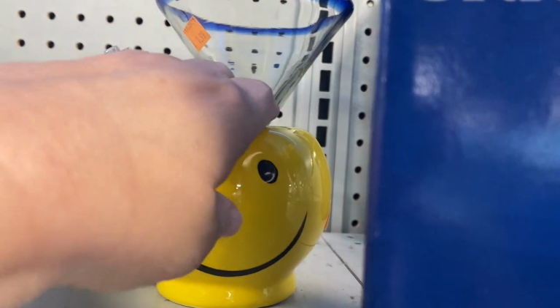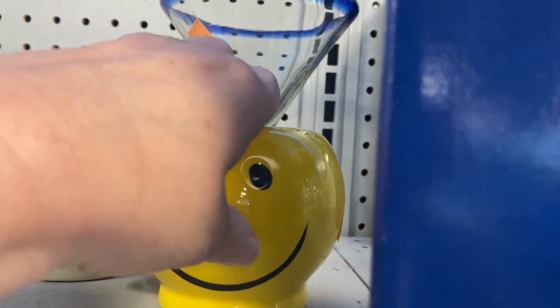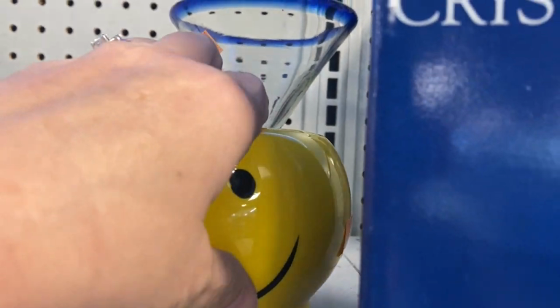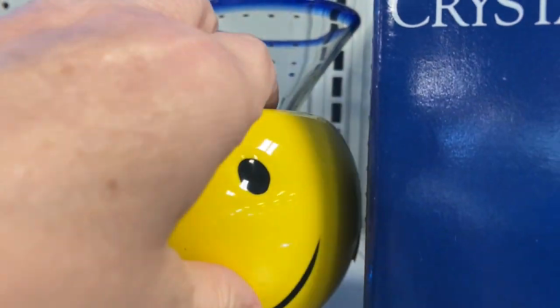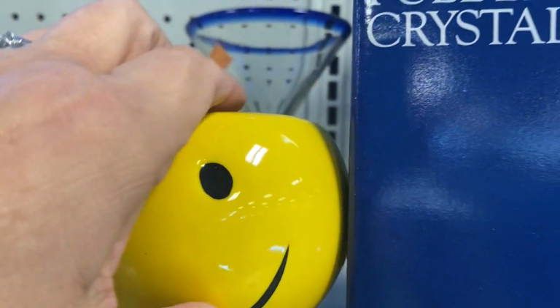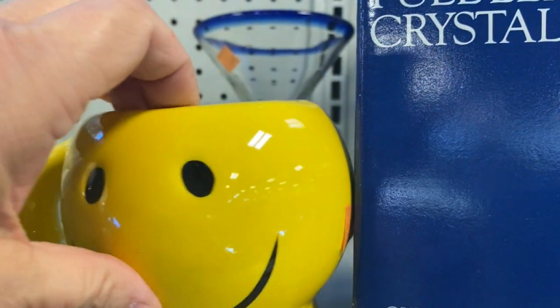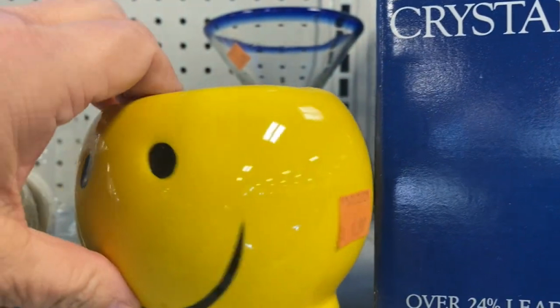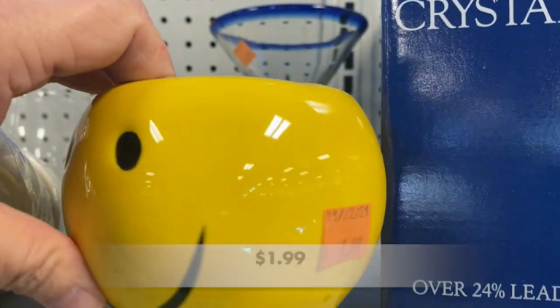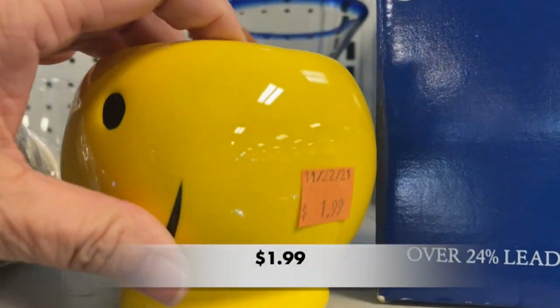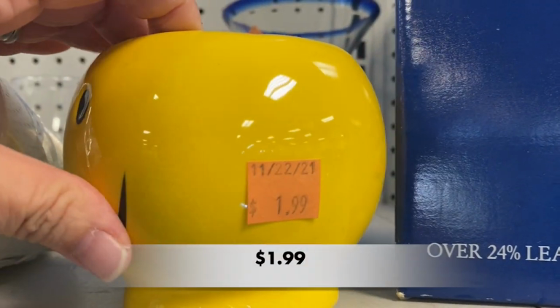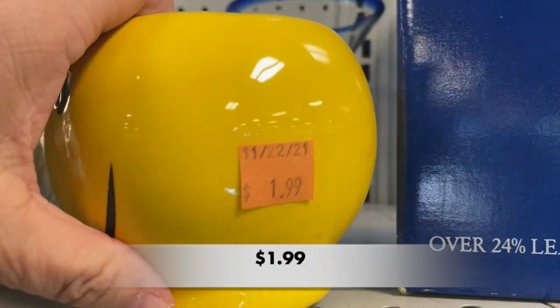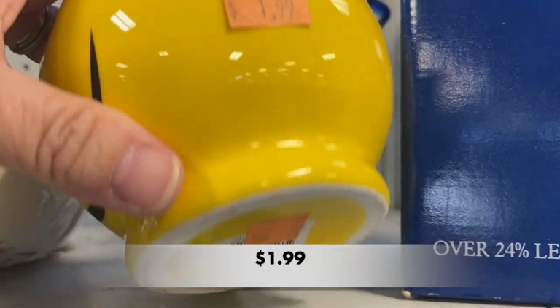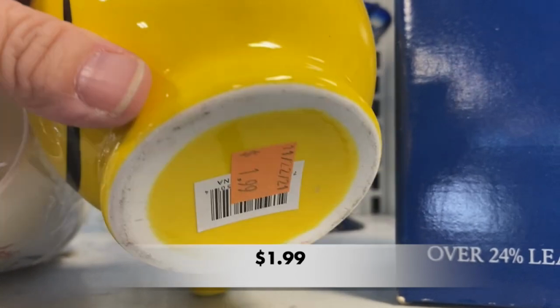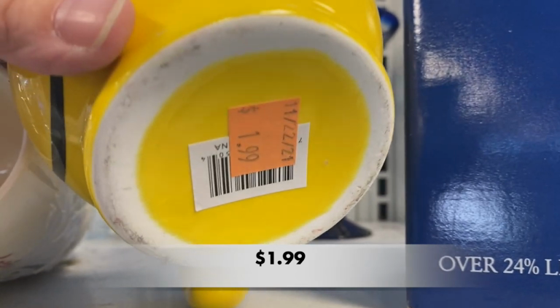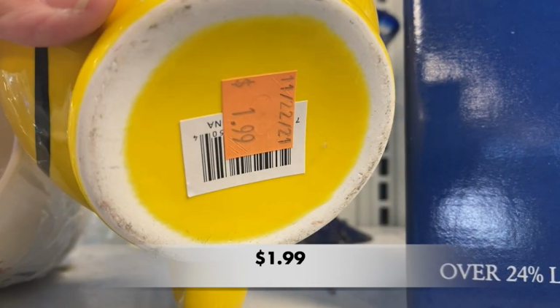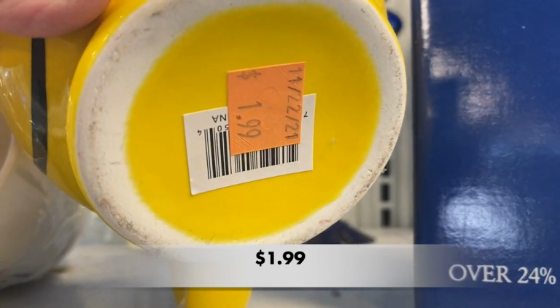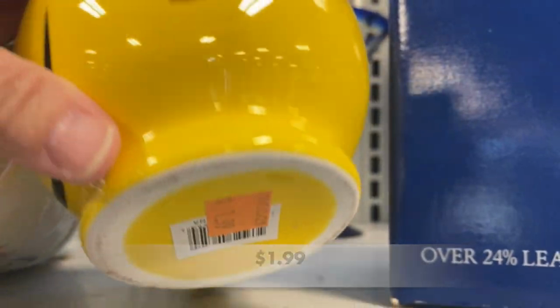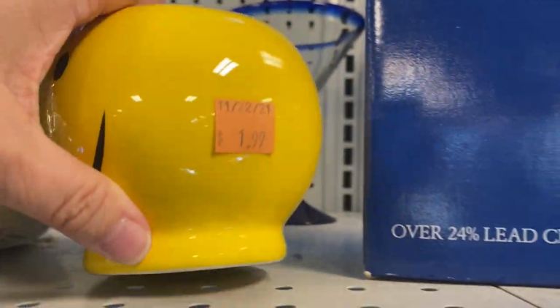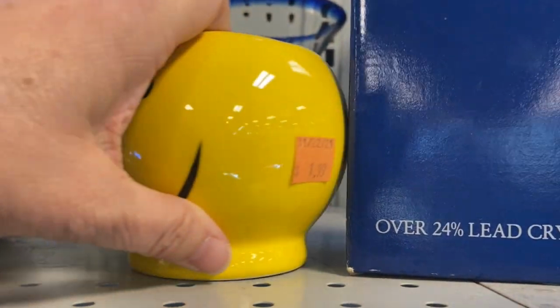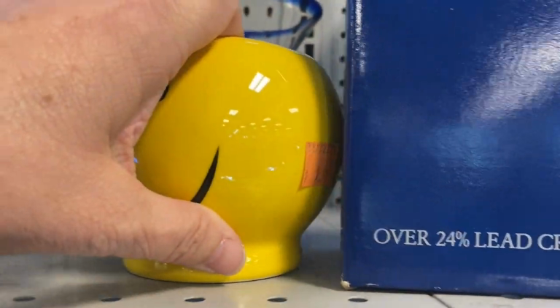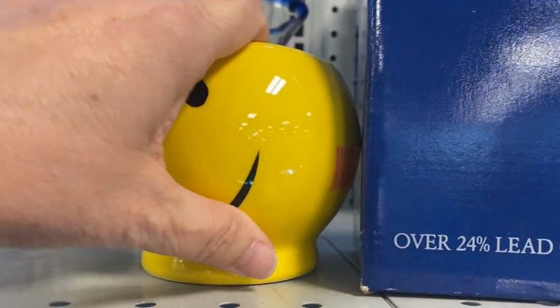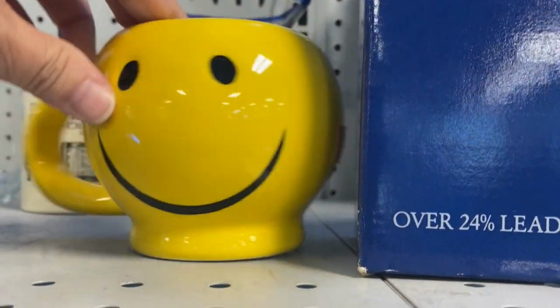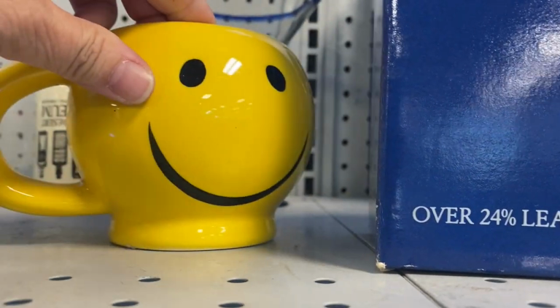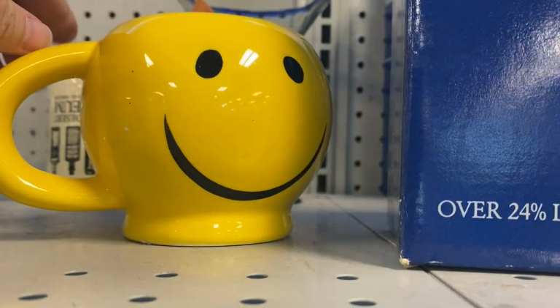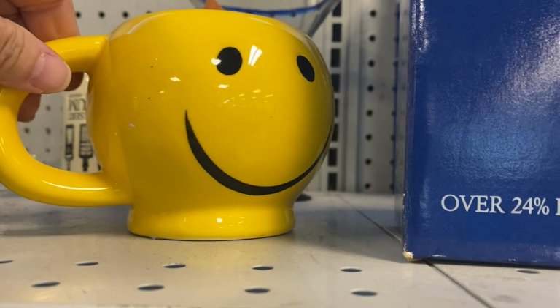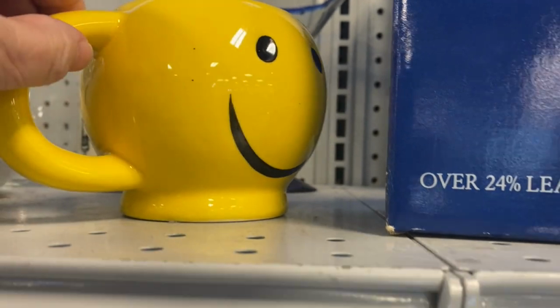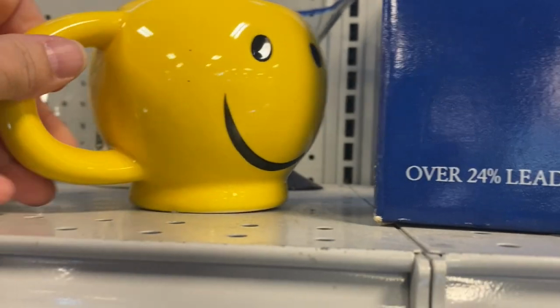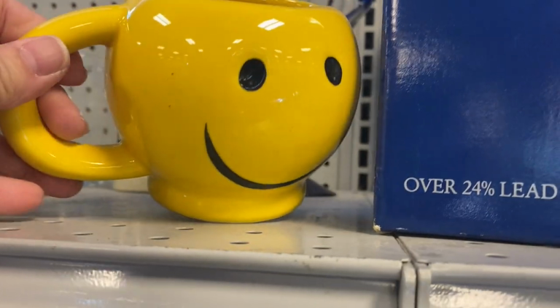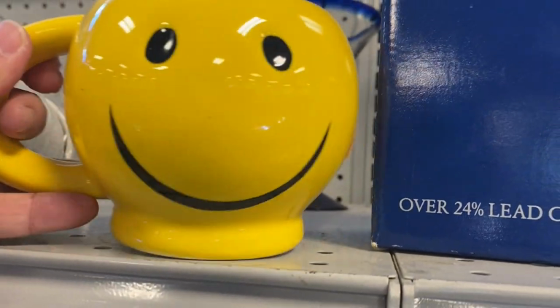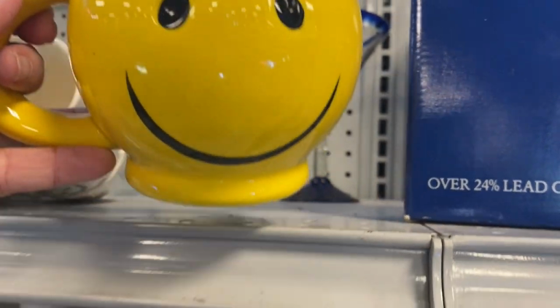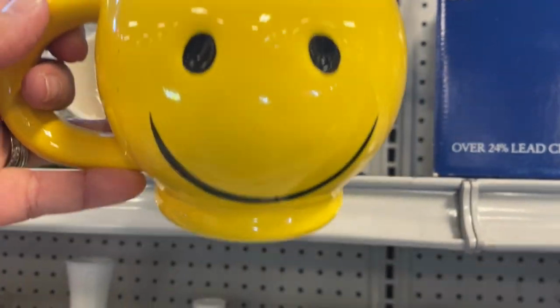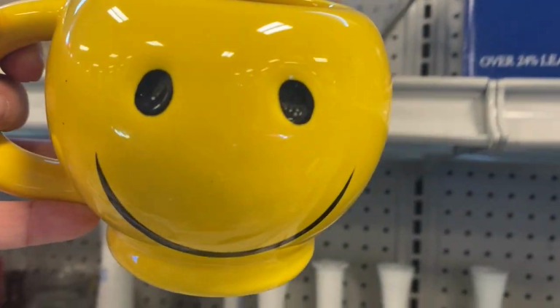Oh y'all, this smiley face mug was so cute and in perfect condition. I meant to put this in my cart but I got distracted and completely forgot about it.